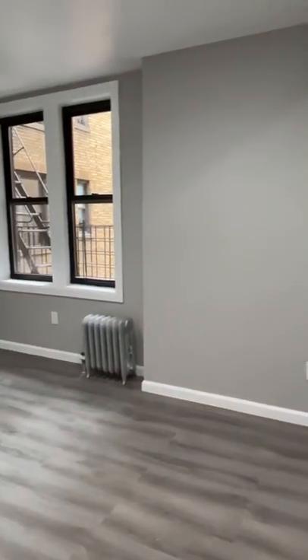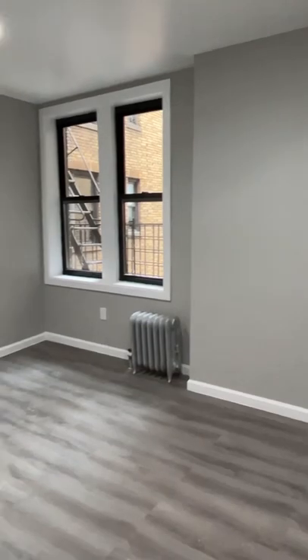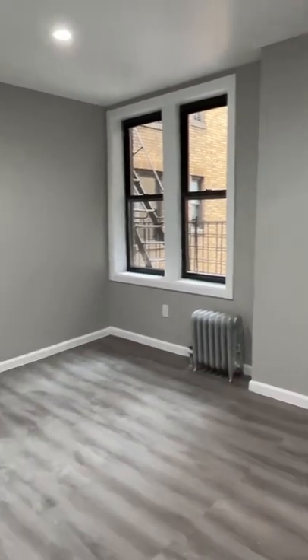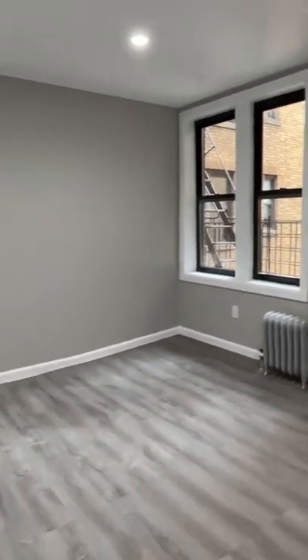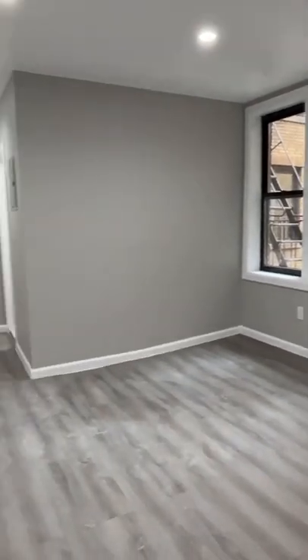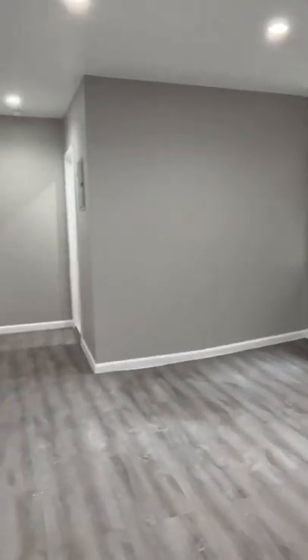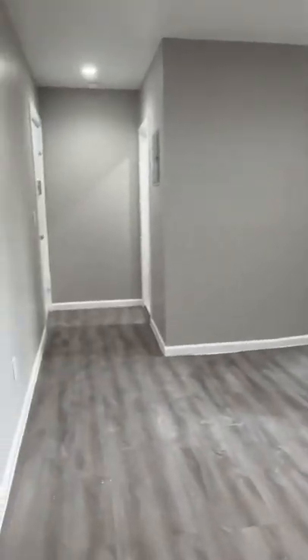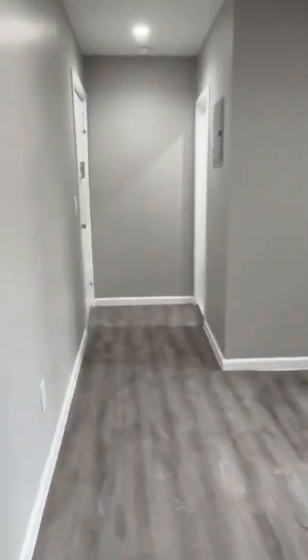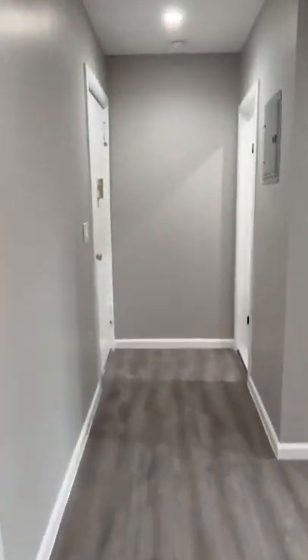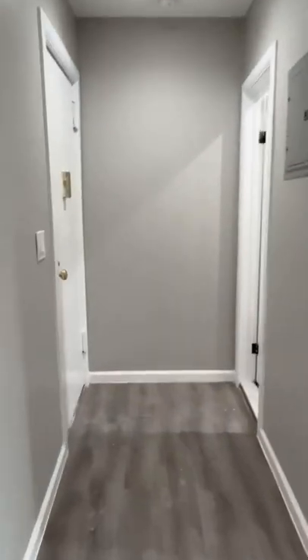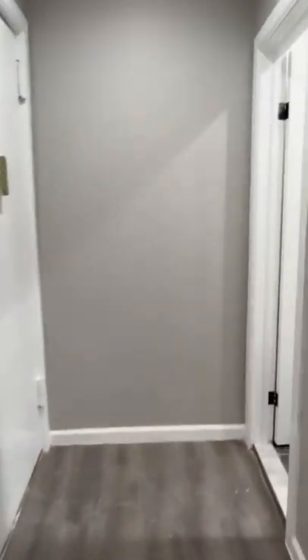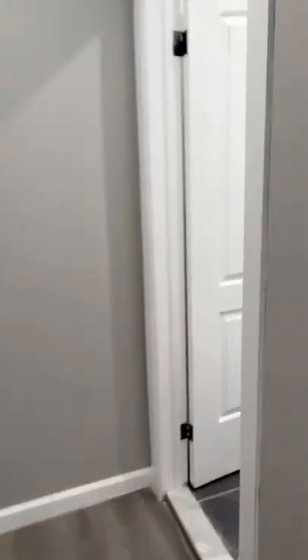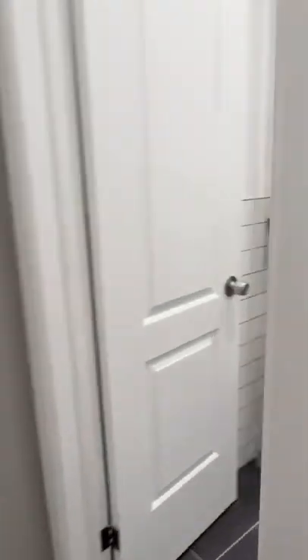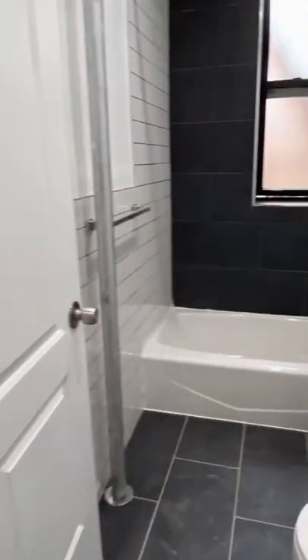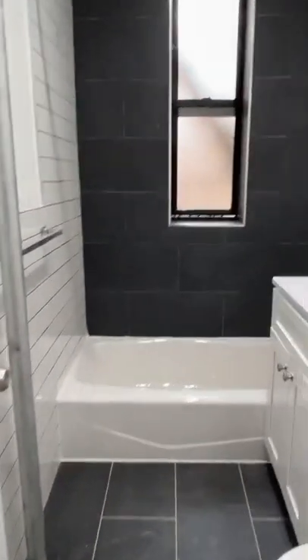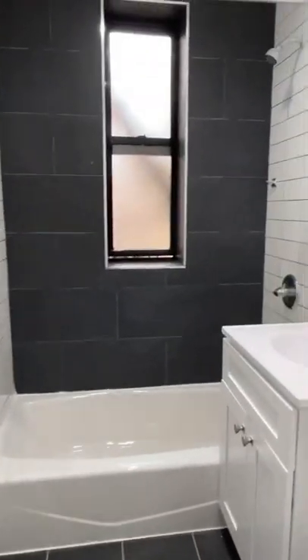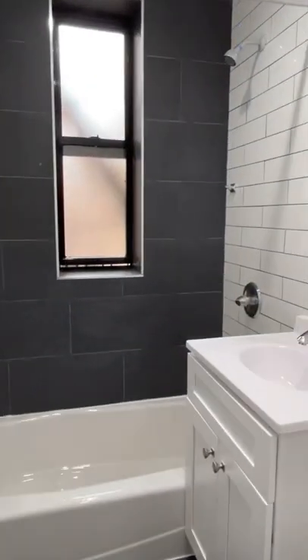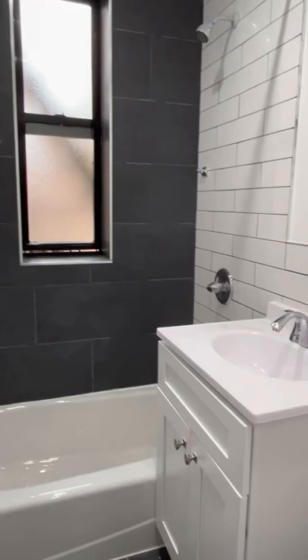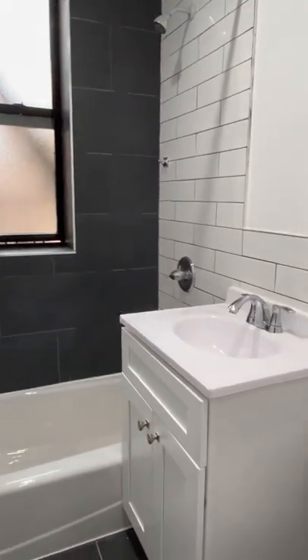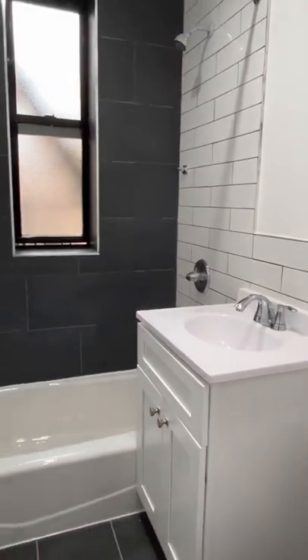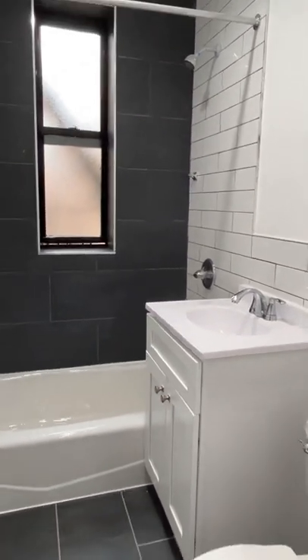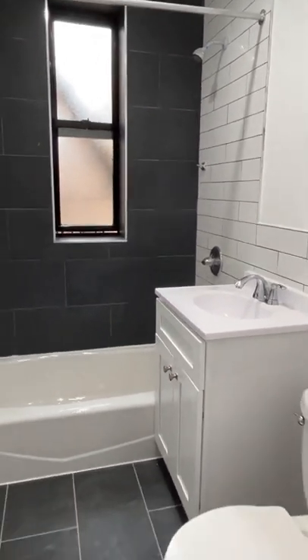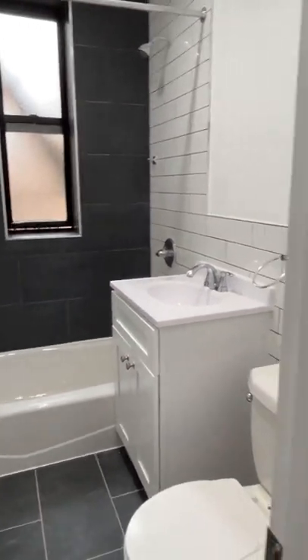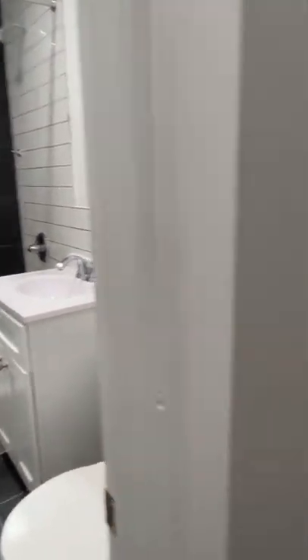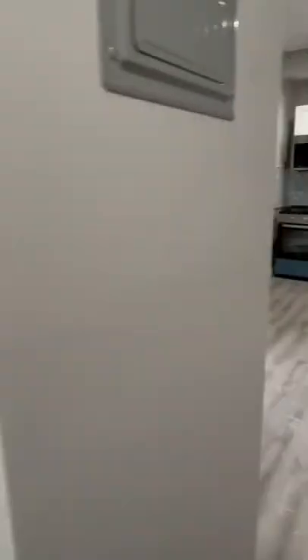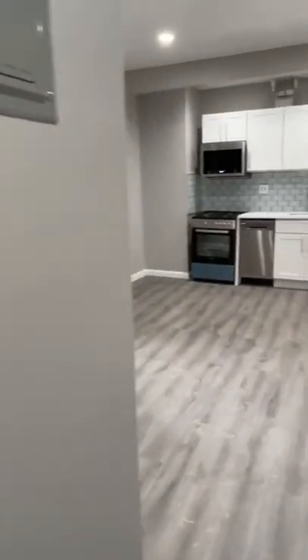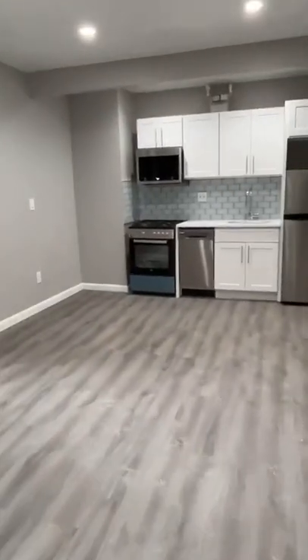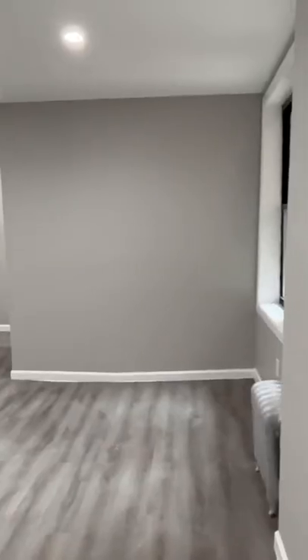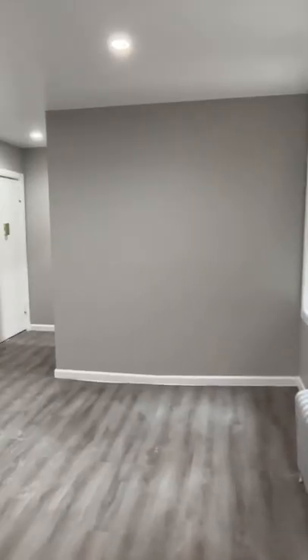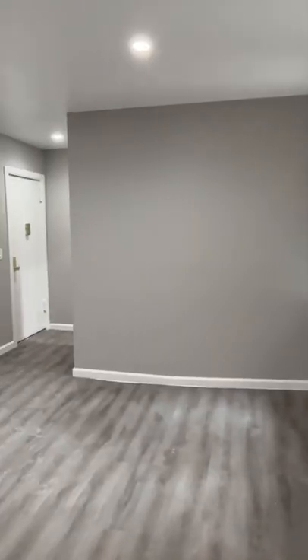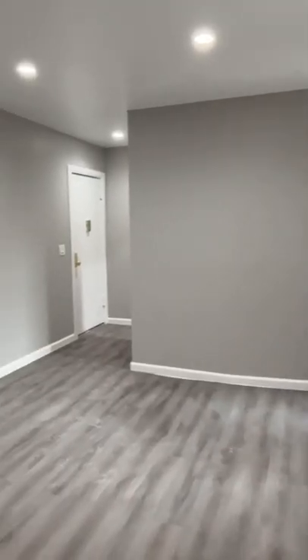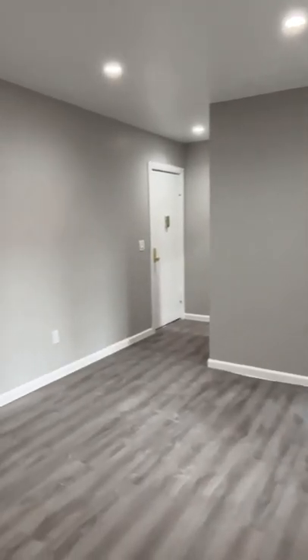Modern kitchen. Plus, it's in an elevator building in the Bronx with very good access to the train. And it's rent stabilized, so the price is less than $1,500.